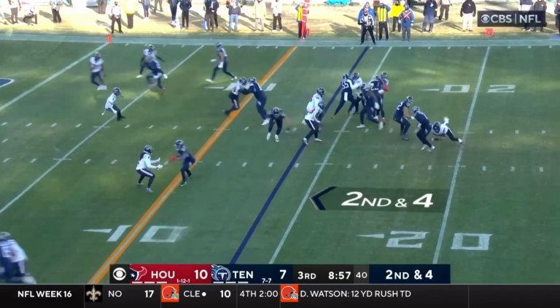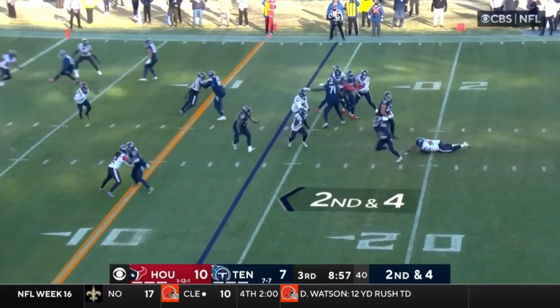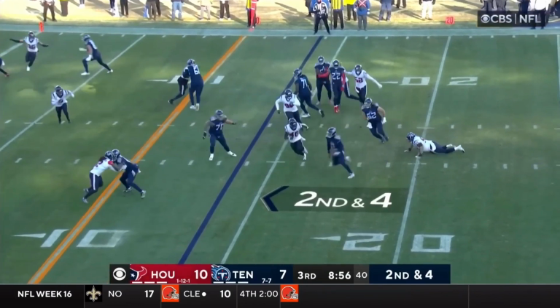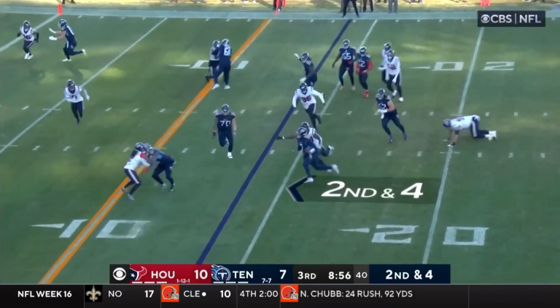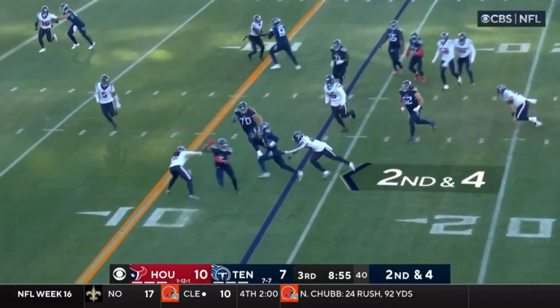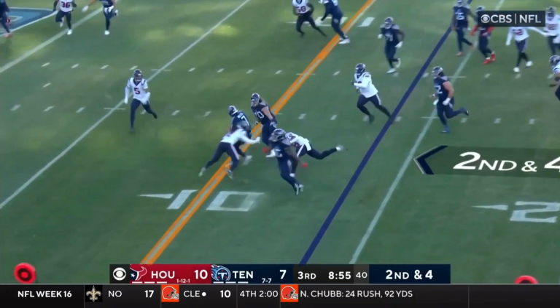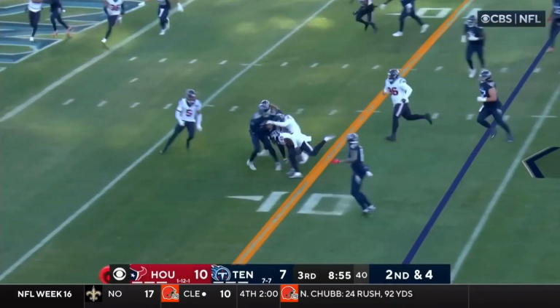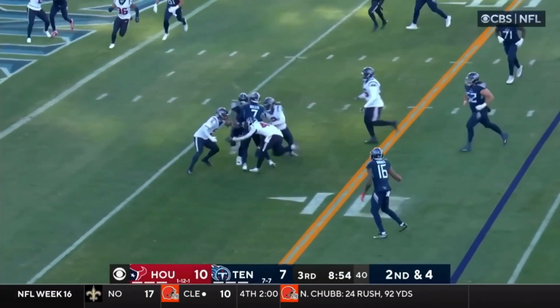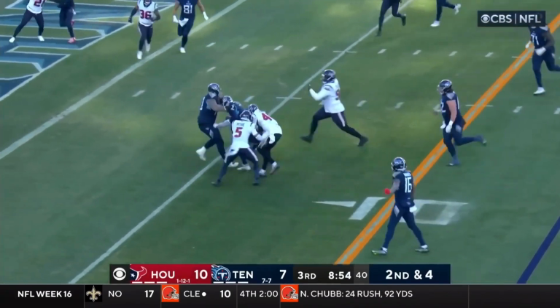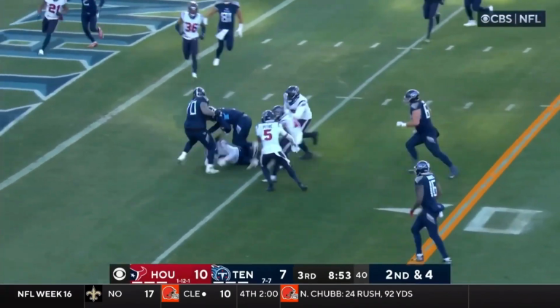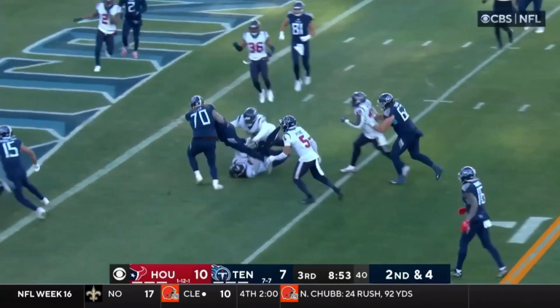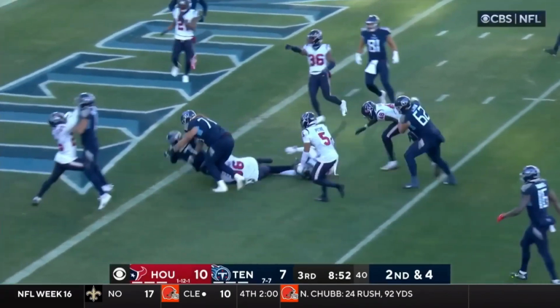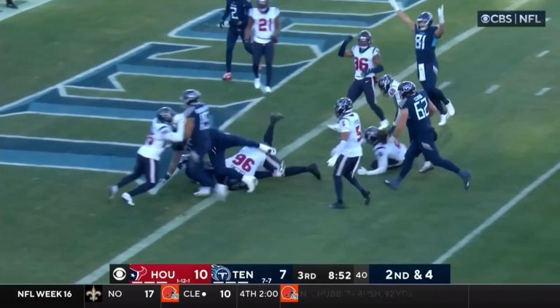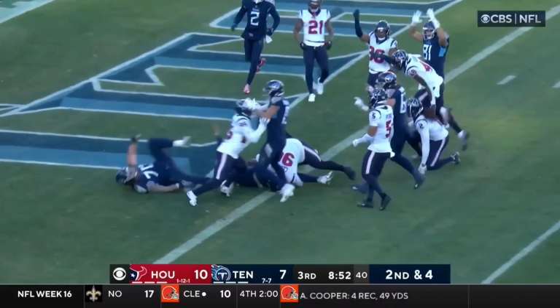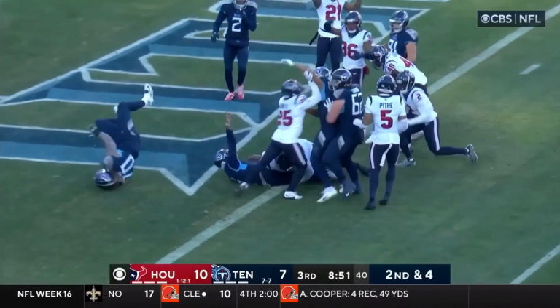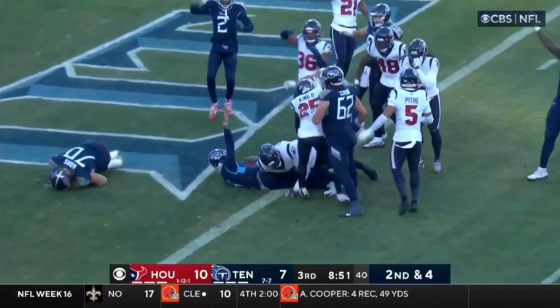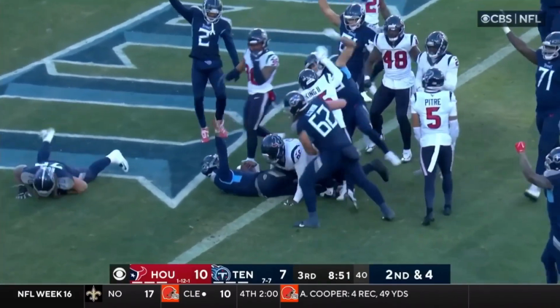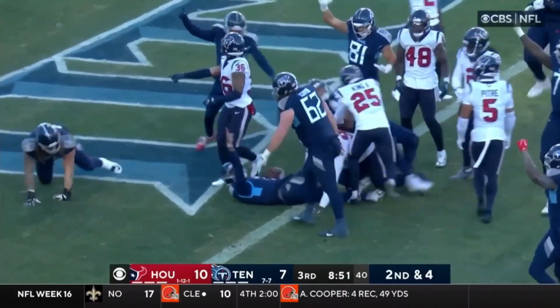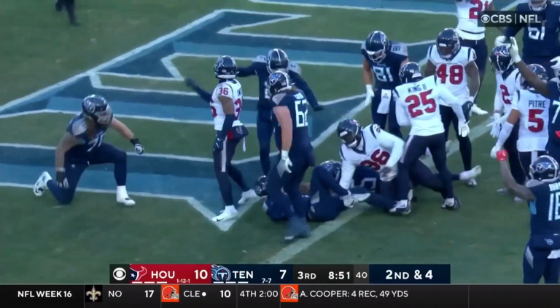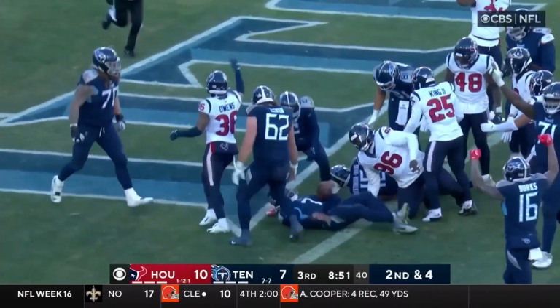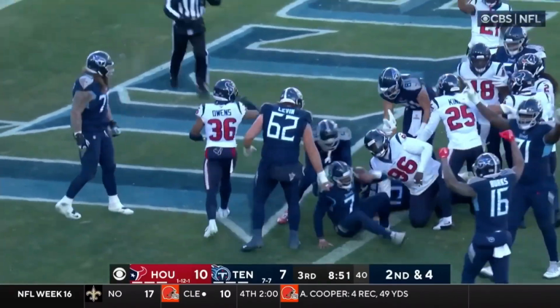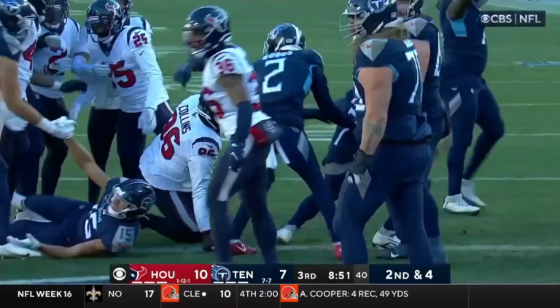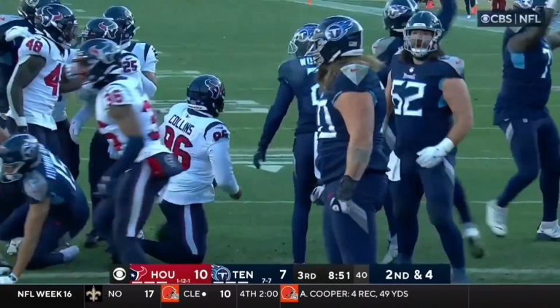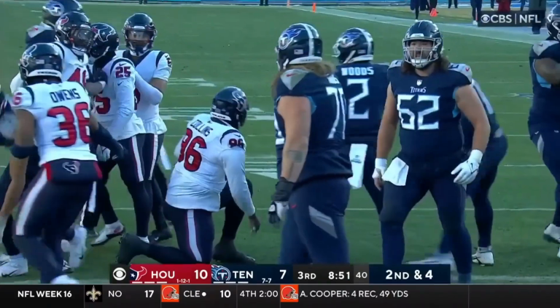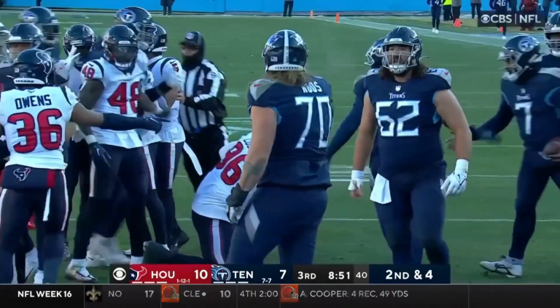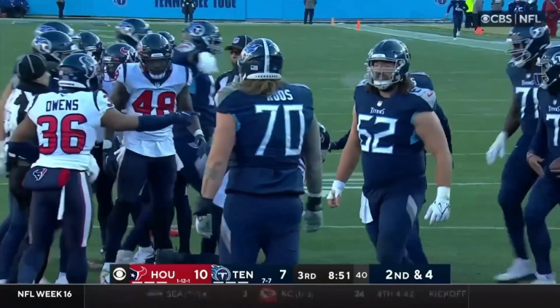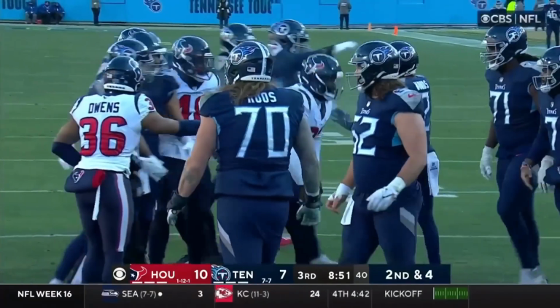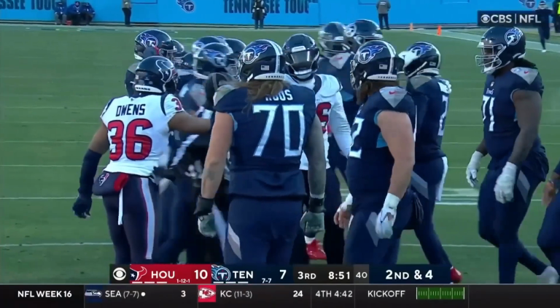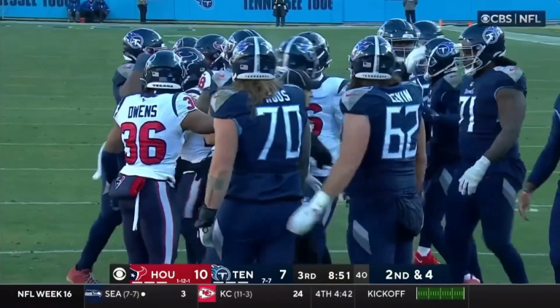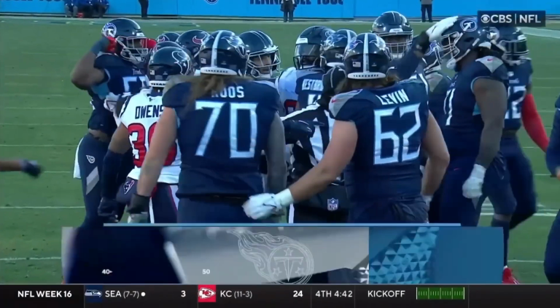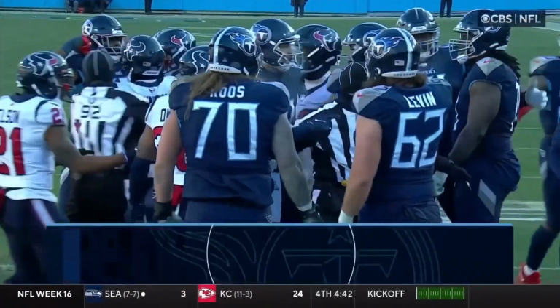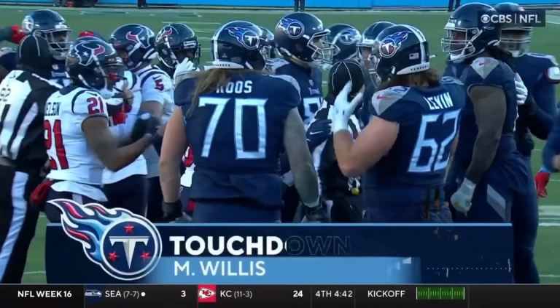Willis keeps it himself, breaks a tackle — Willis spinning his way, still going! Touchdown! Malik Willis — his first NFL touchdown!